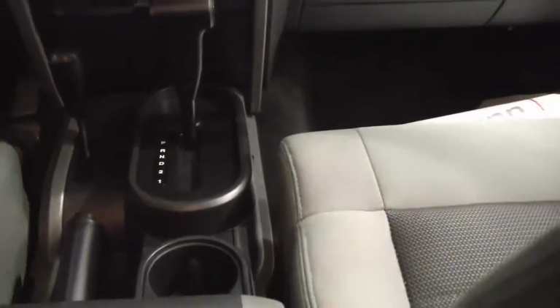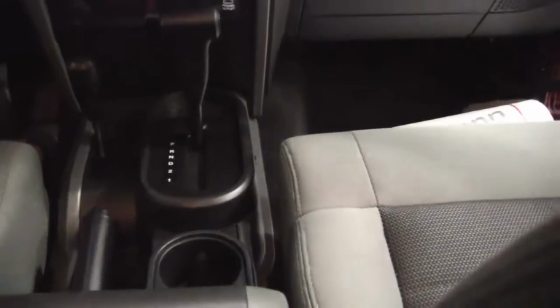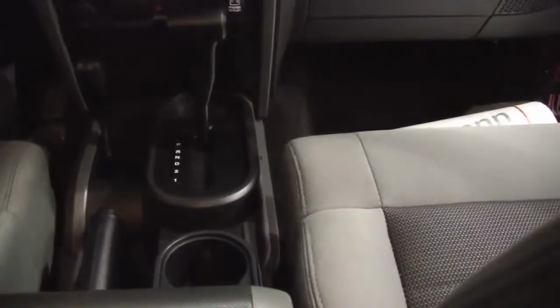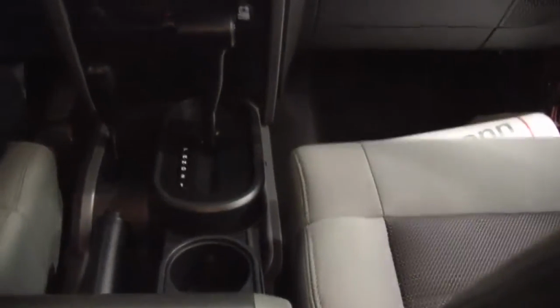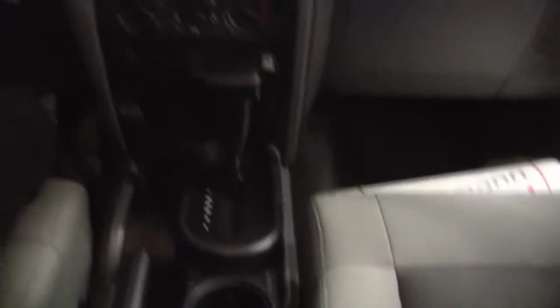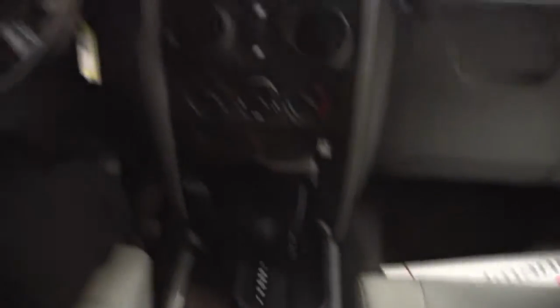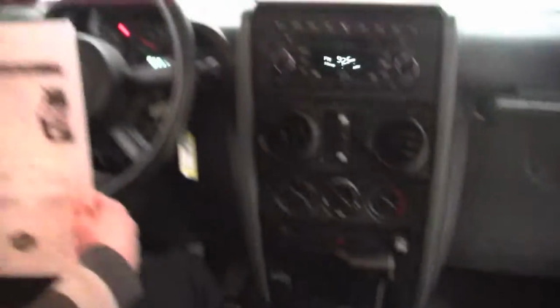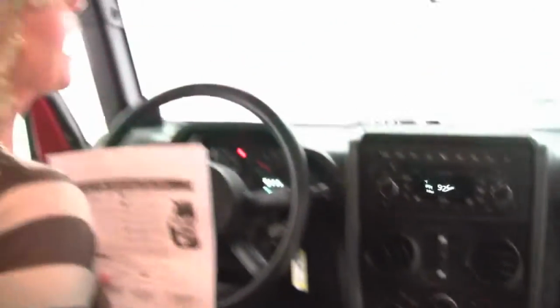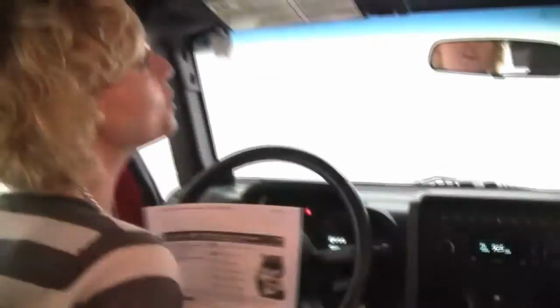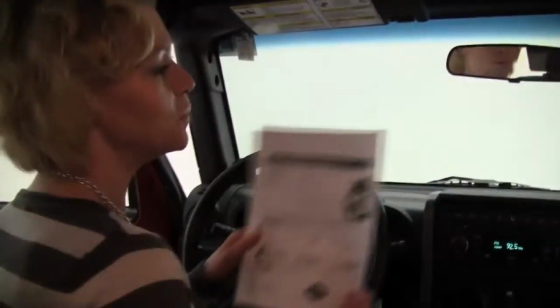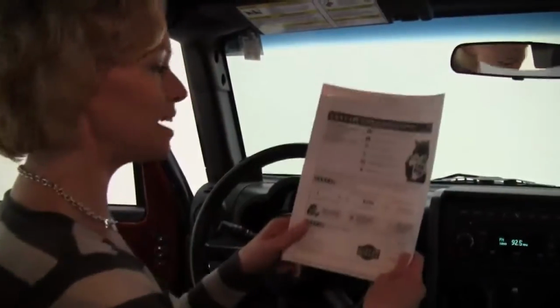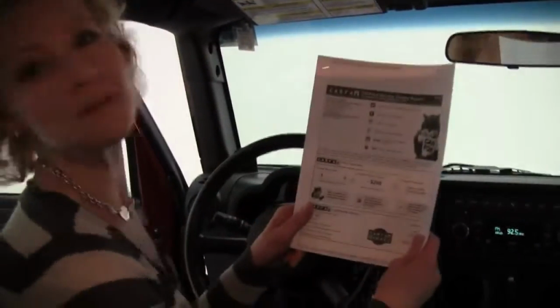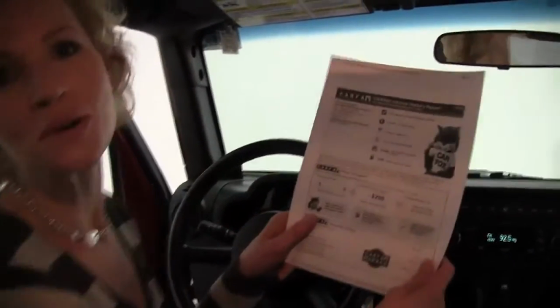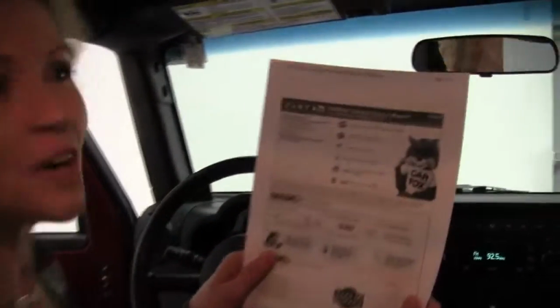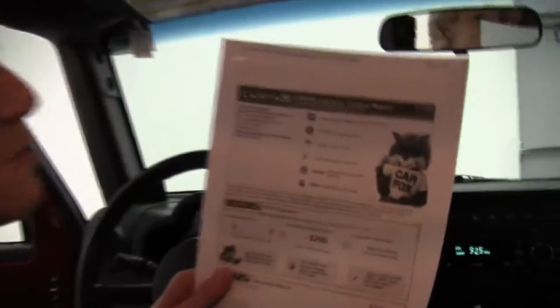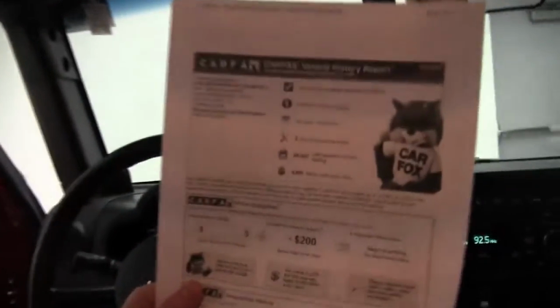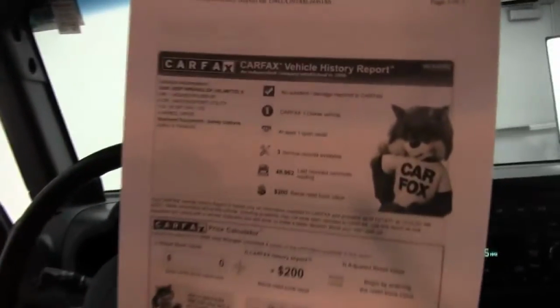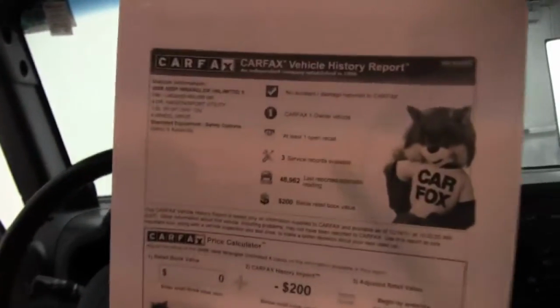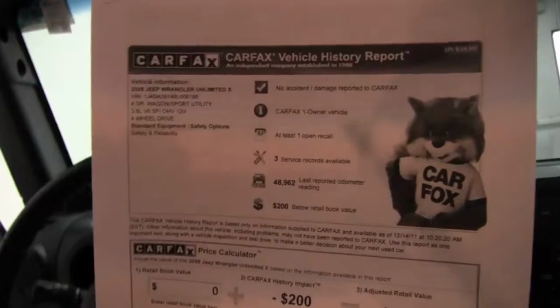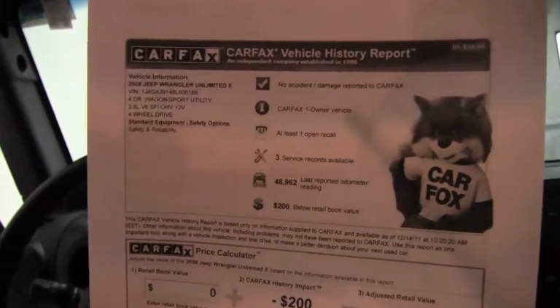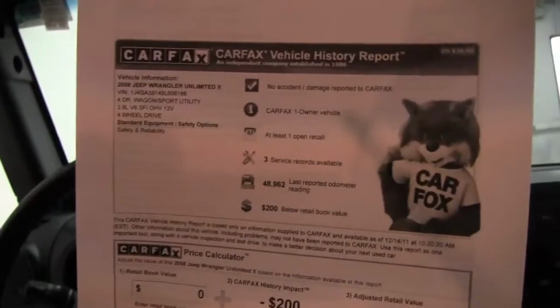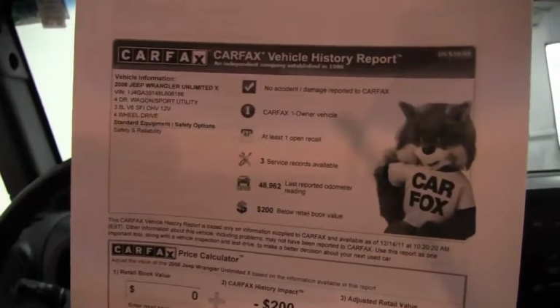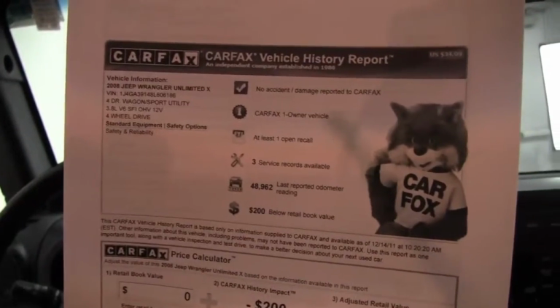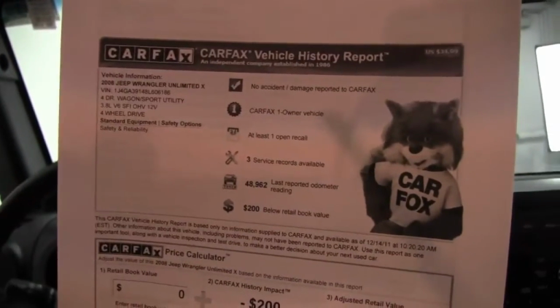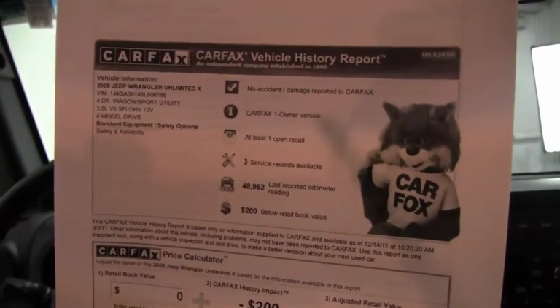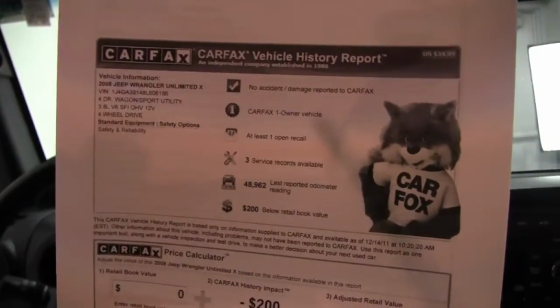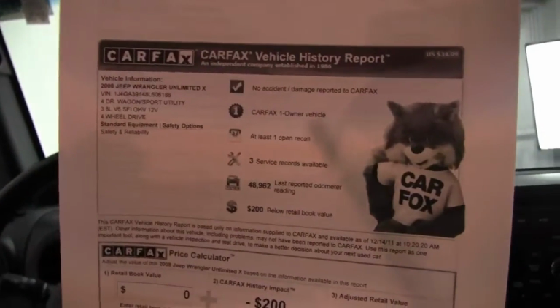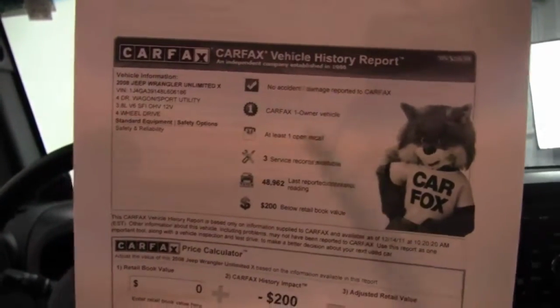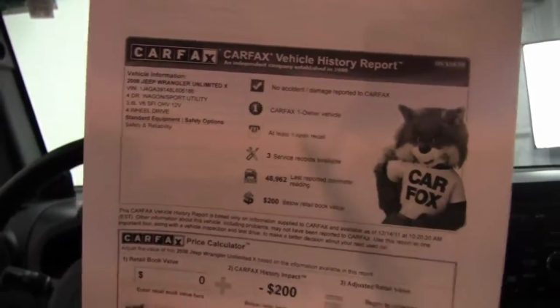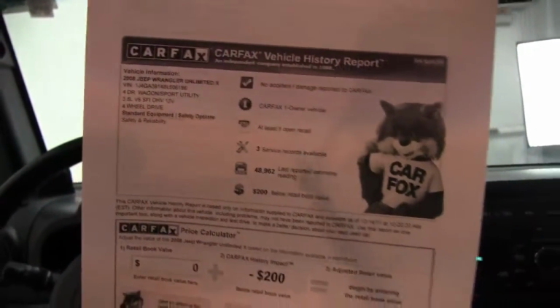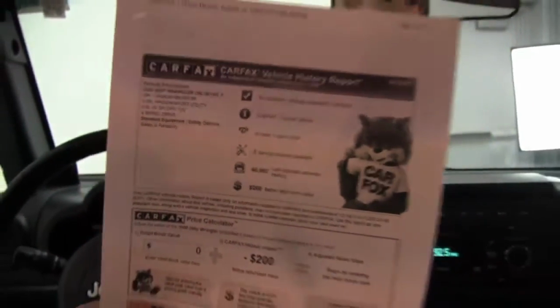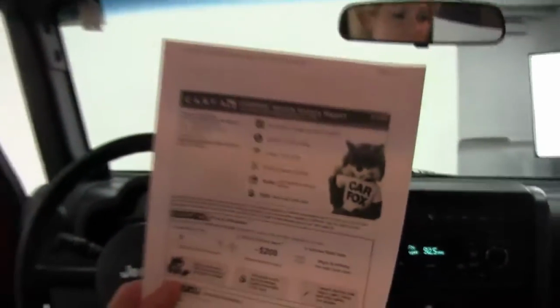Really nice visibility, and I have for you a copy of the Carfax. No accidents or damage — like I said, this is a one-owner vehicle and we have a few service records available.